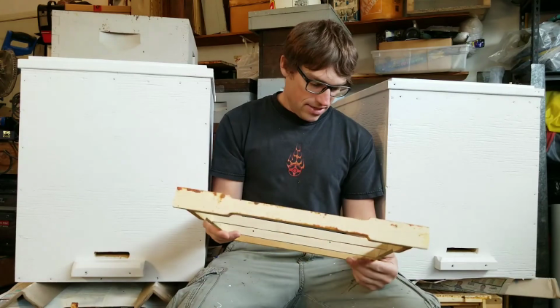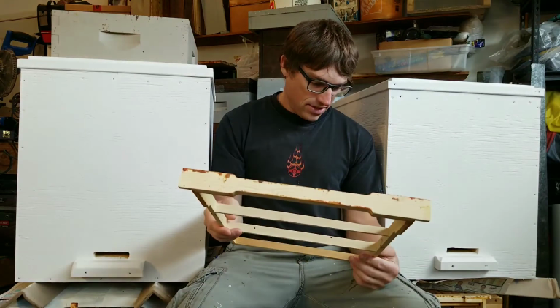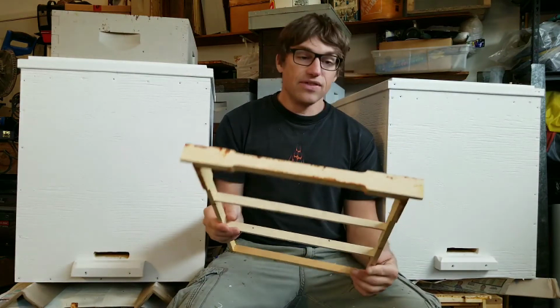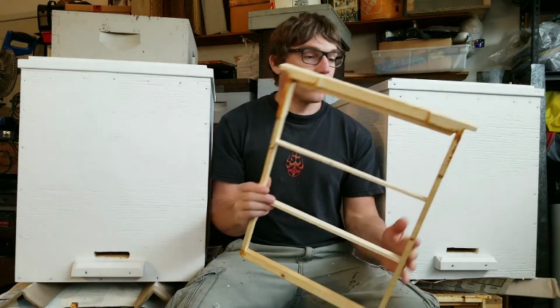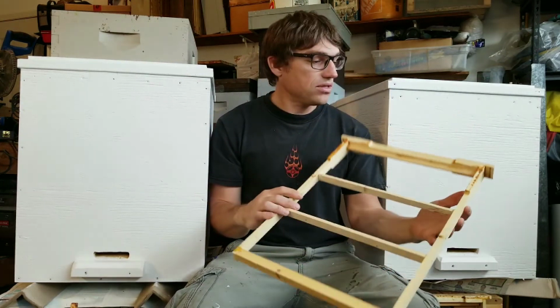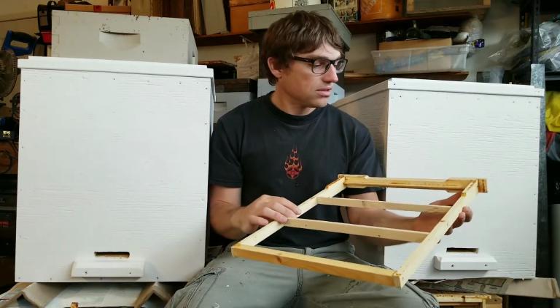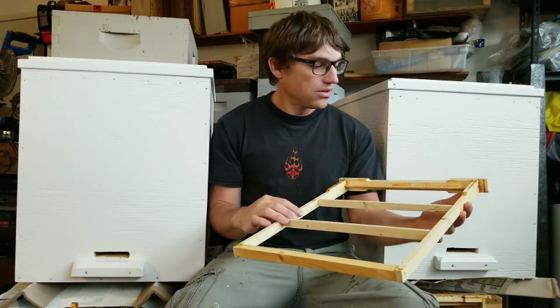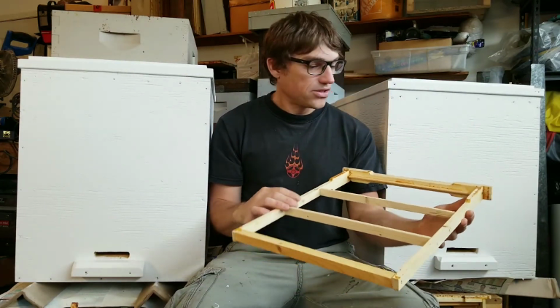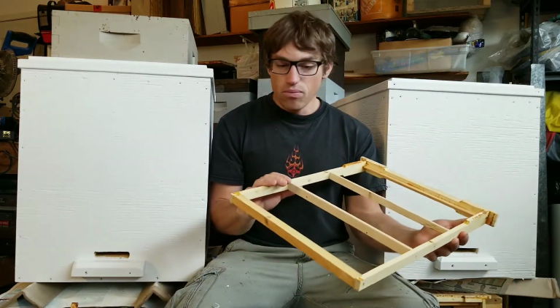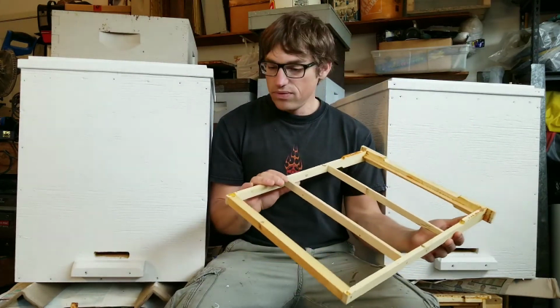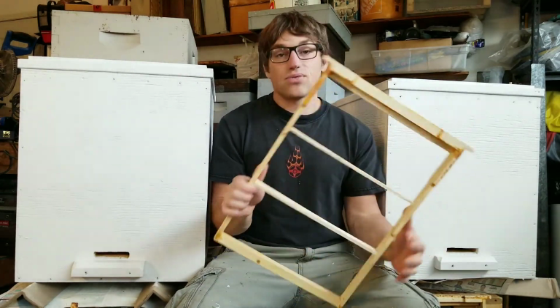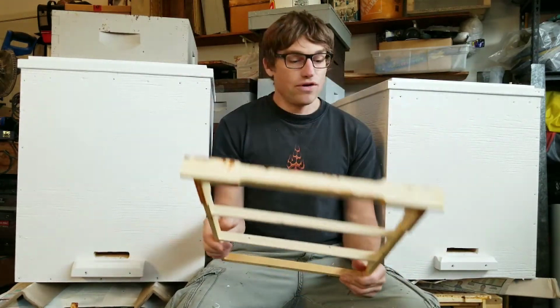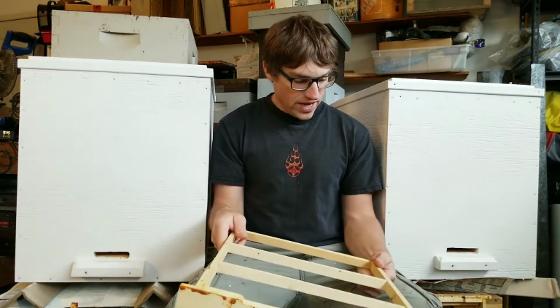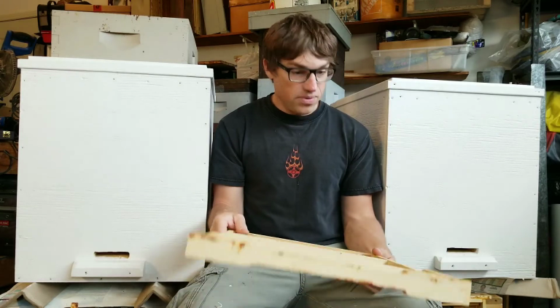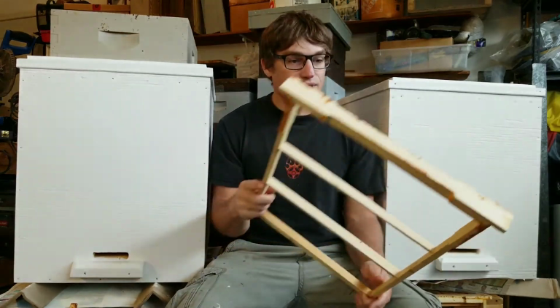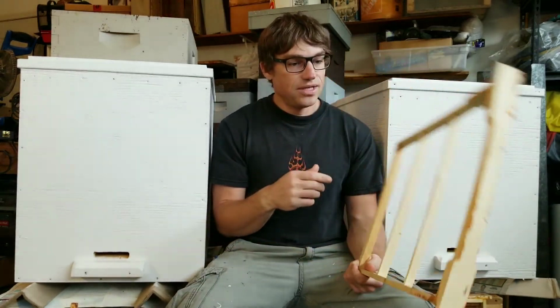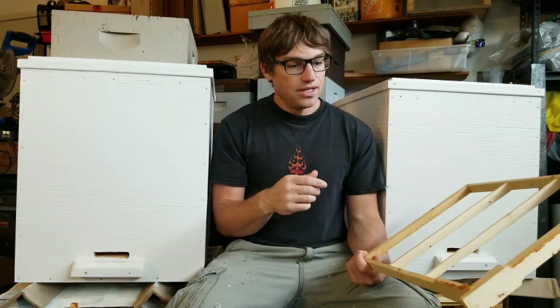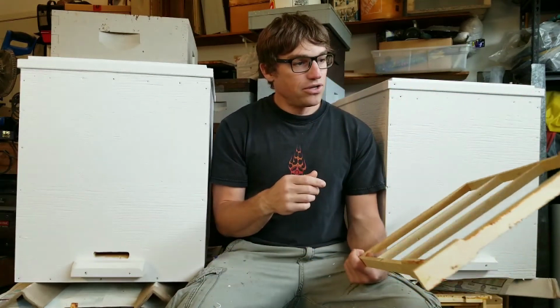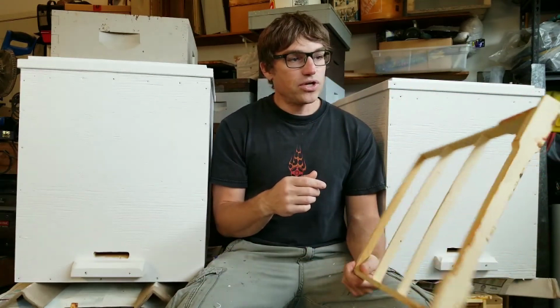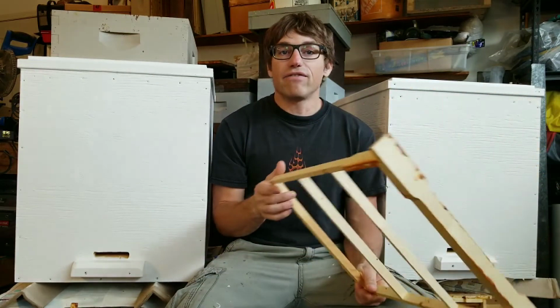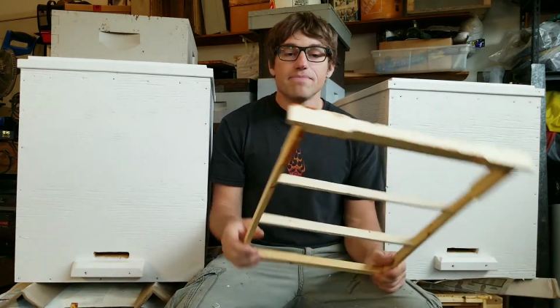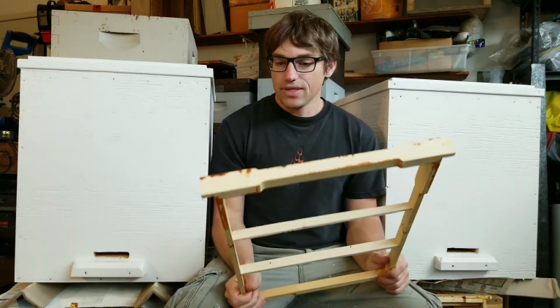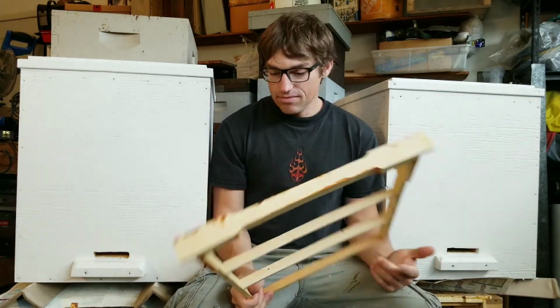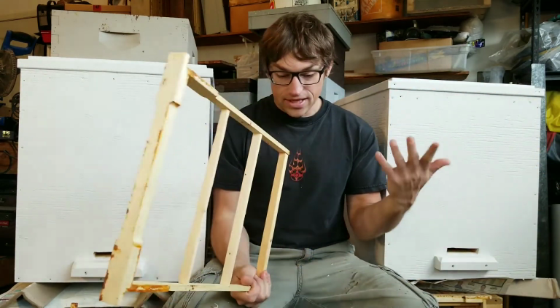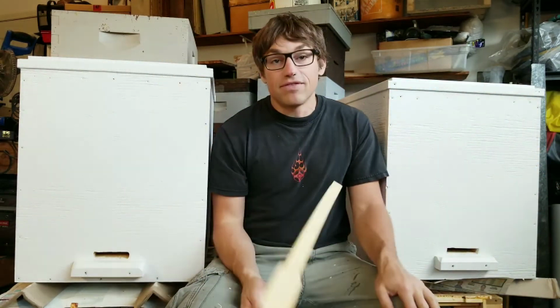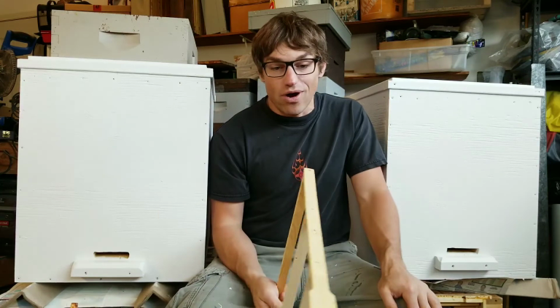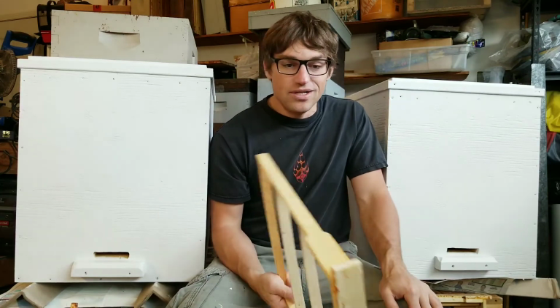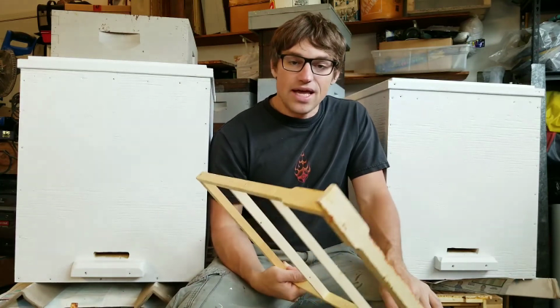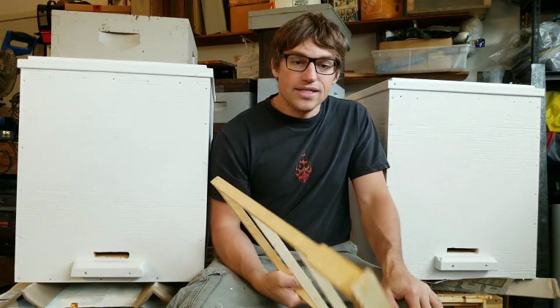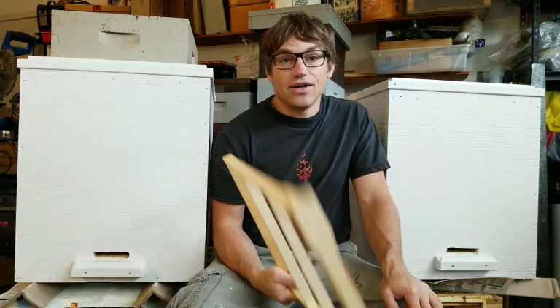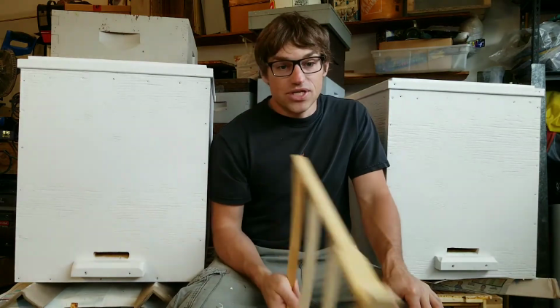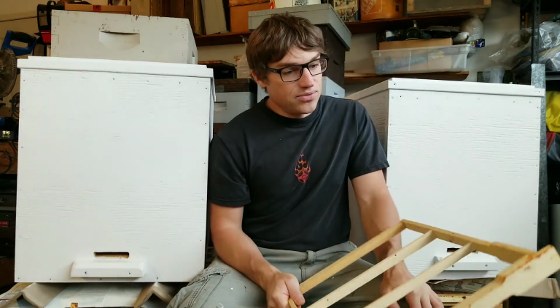But I think that's all the components. I hope that's what you're looking for and that'll give you a closer look at that frame. Thanks for watching, and we'll see you on the next one.